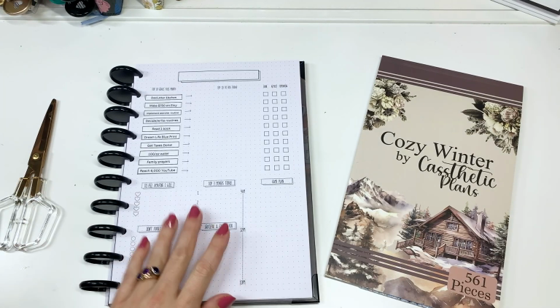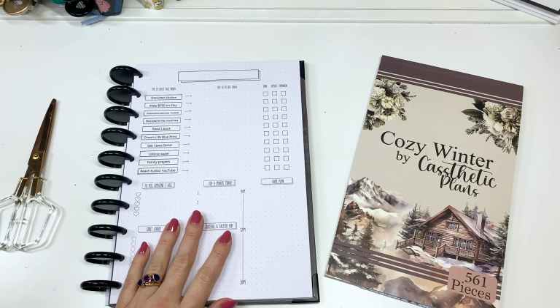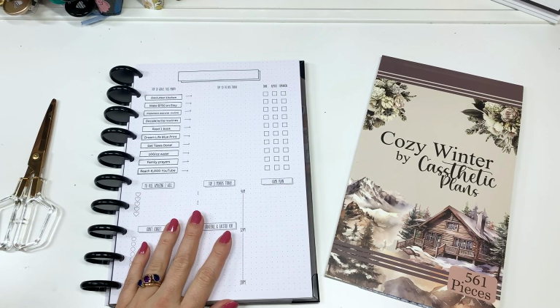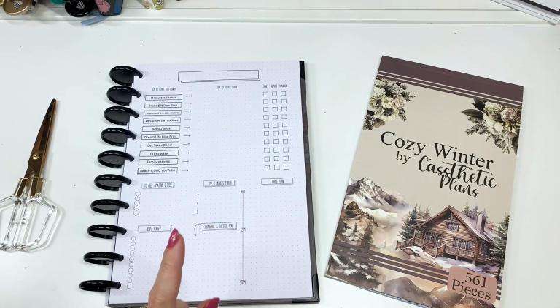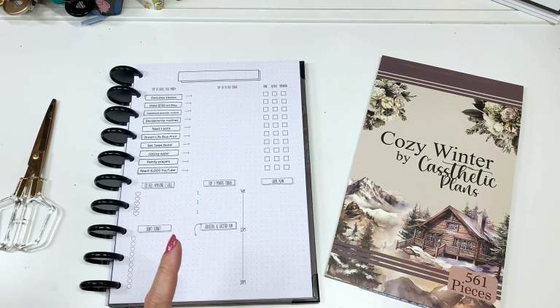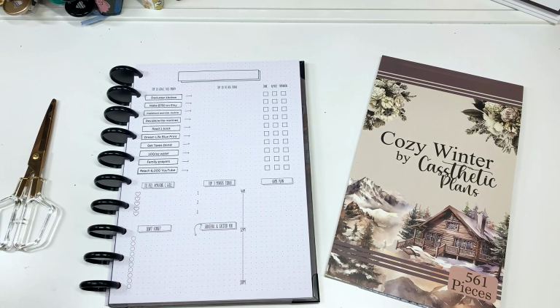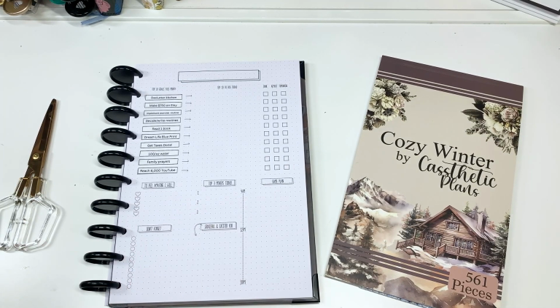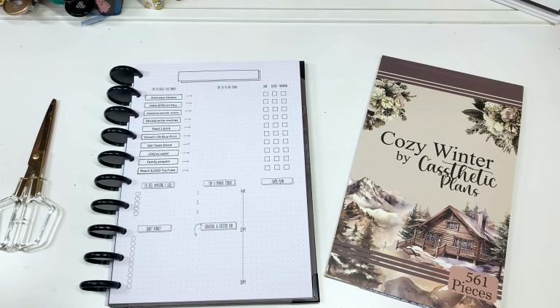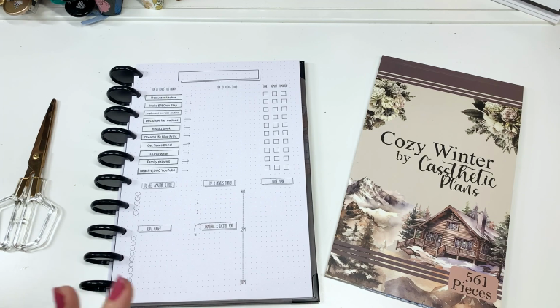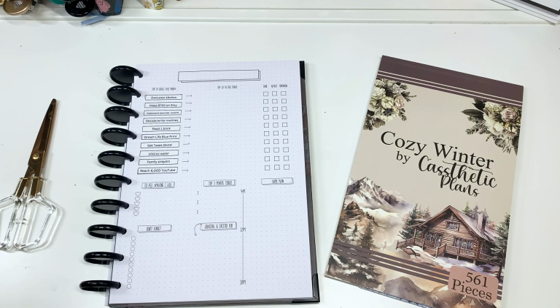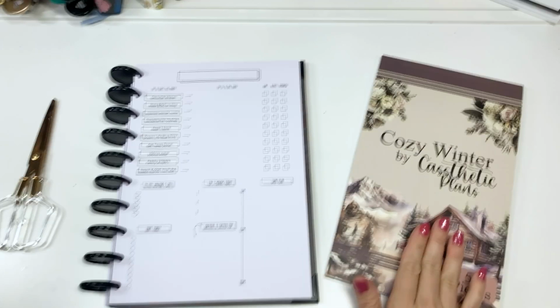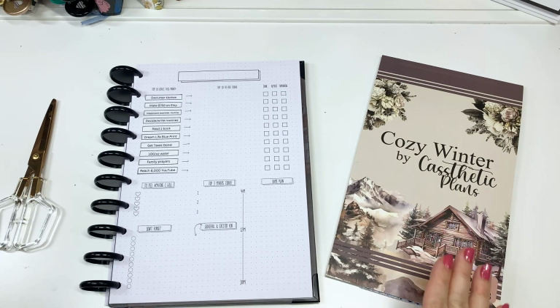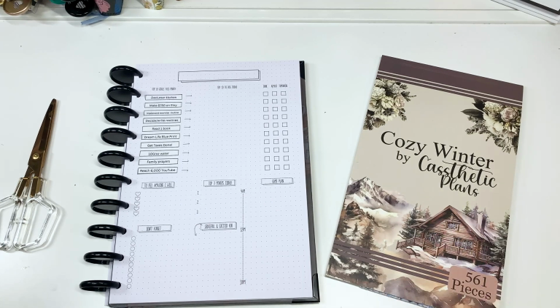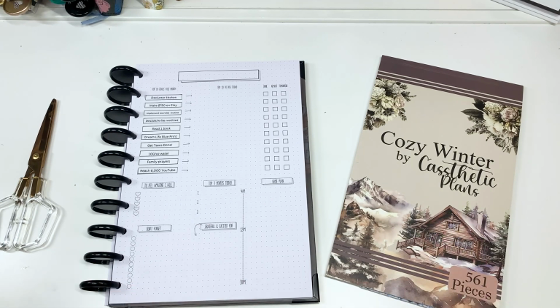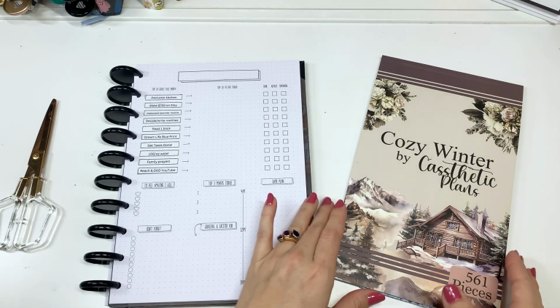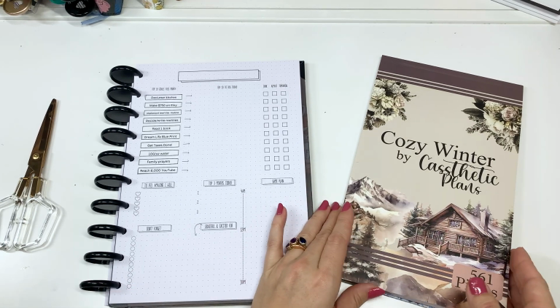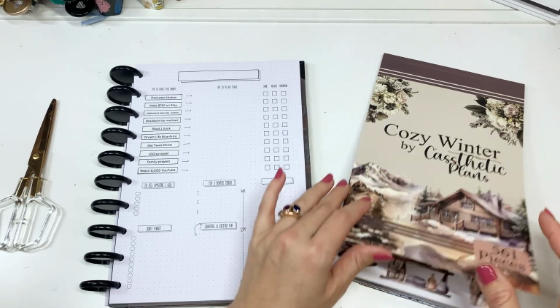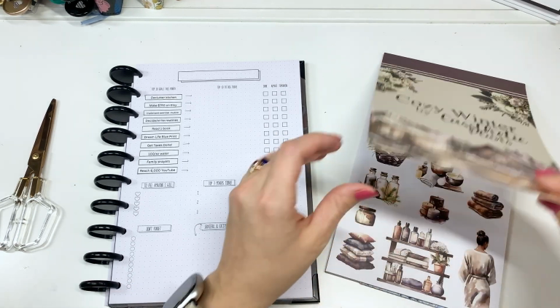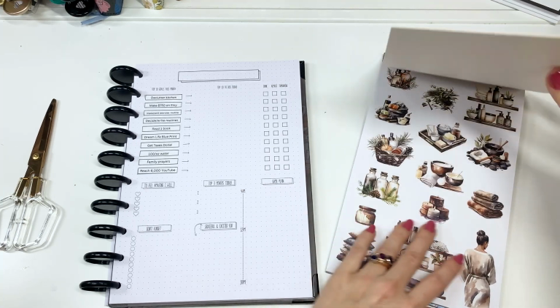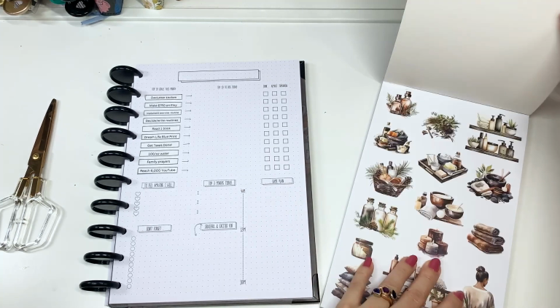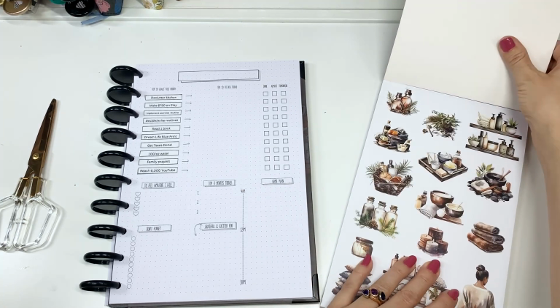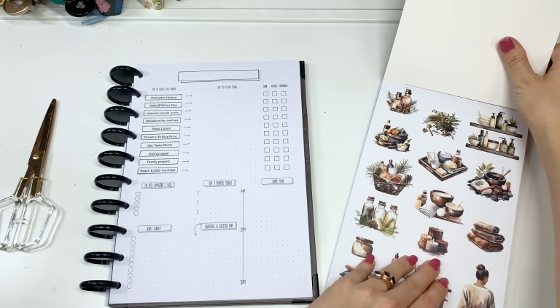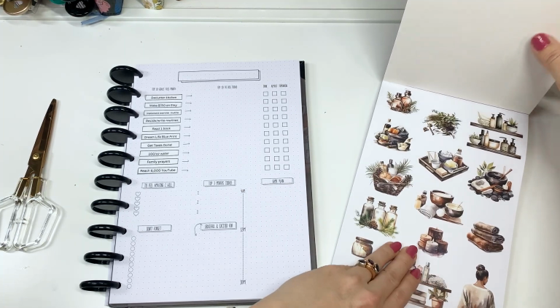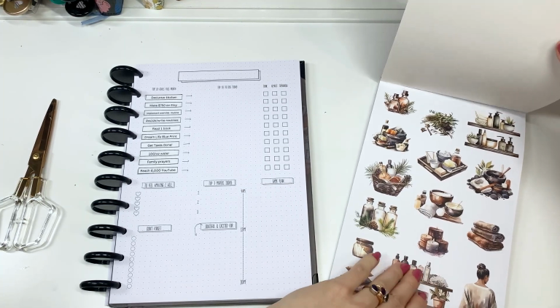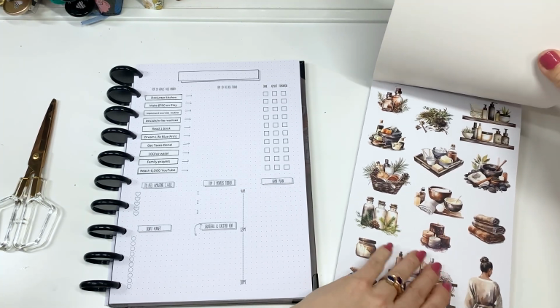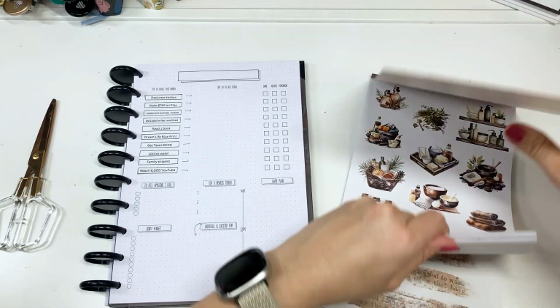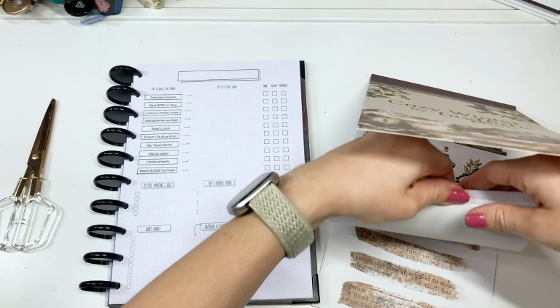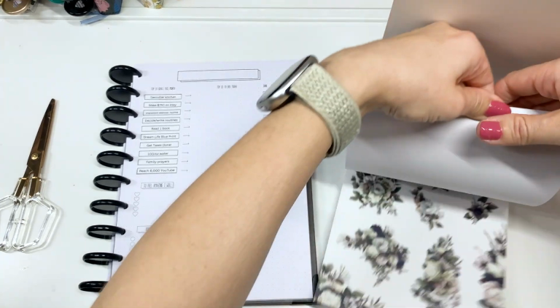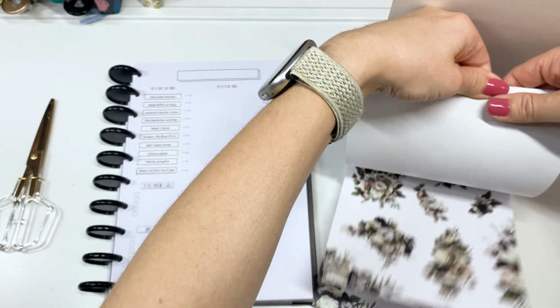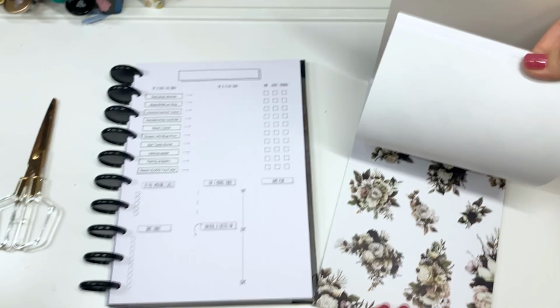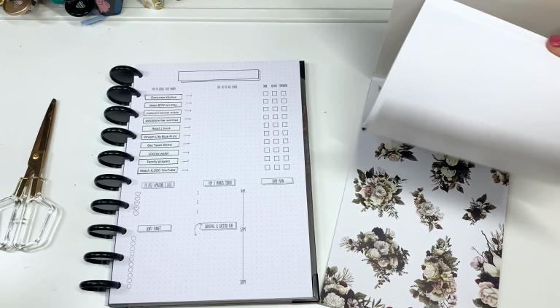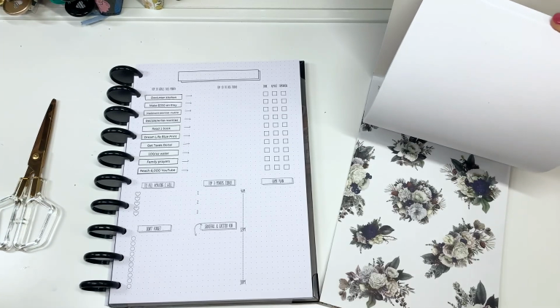I have links to both Daily Grind and Casthetic Plans down below. For Daily Grind I do have a discount code in case you're interested, and for Casthetic Plans I have a link but no code. I appreciate if you use those — it helps me out at no extra cost to you.